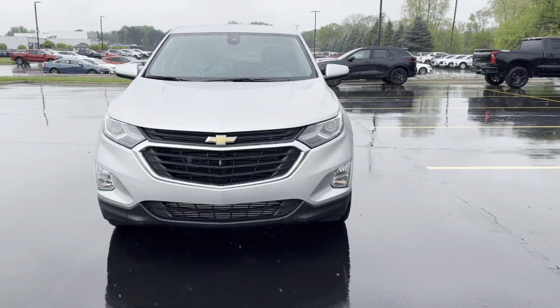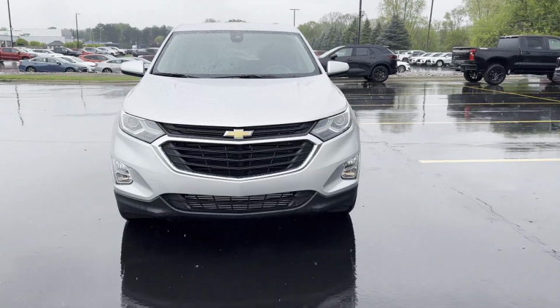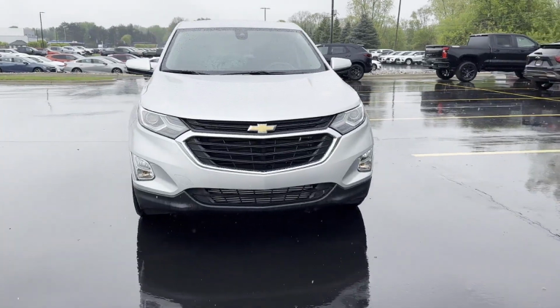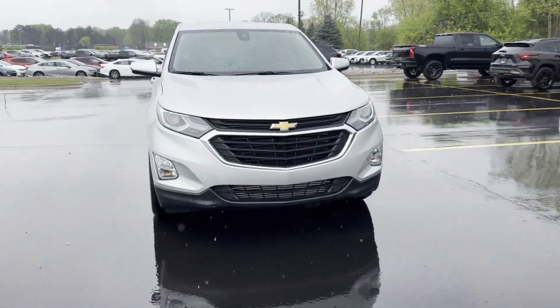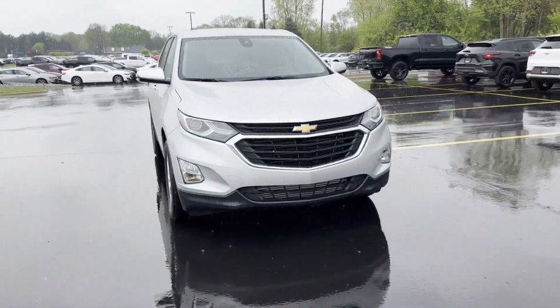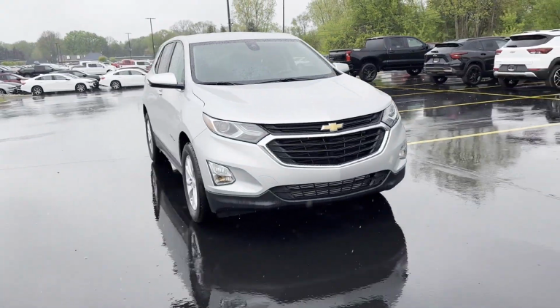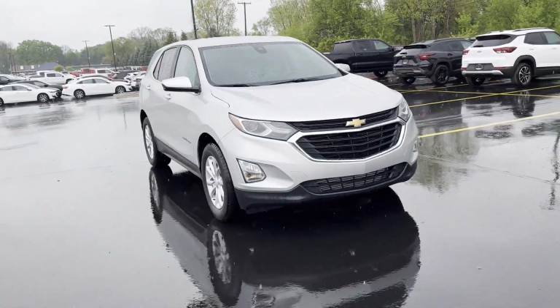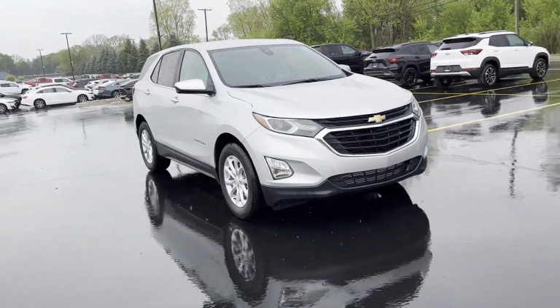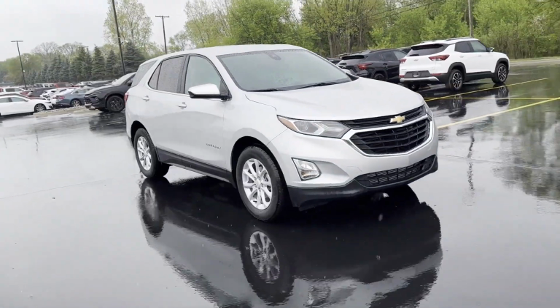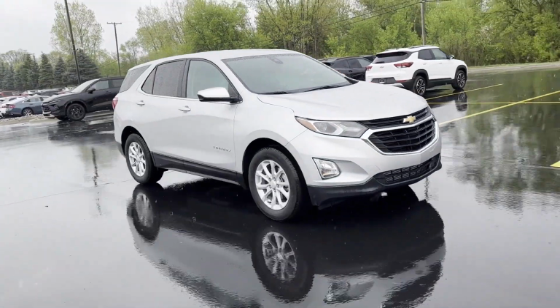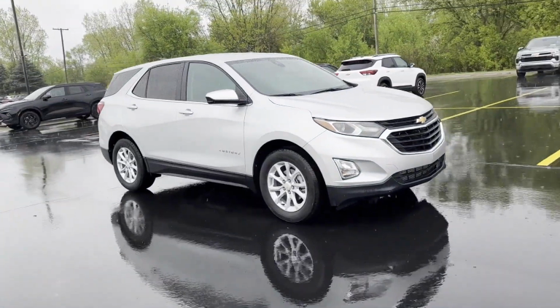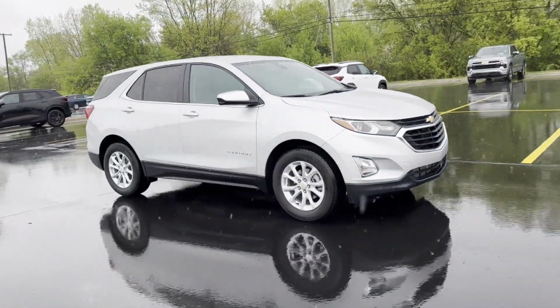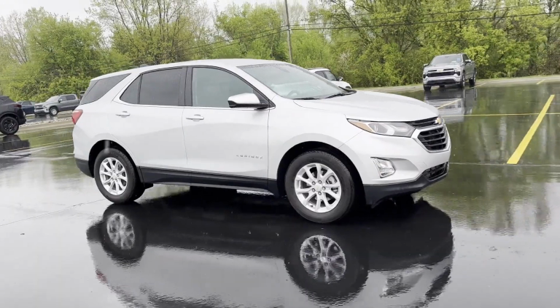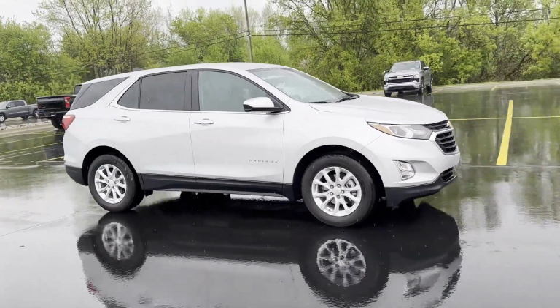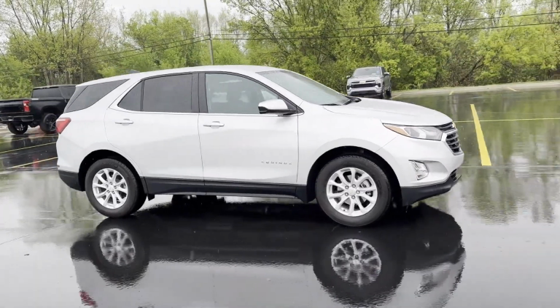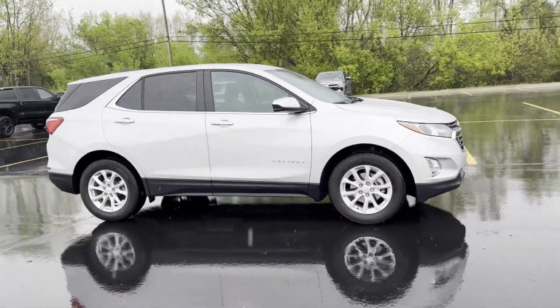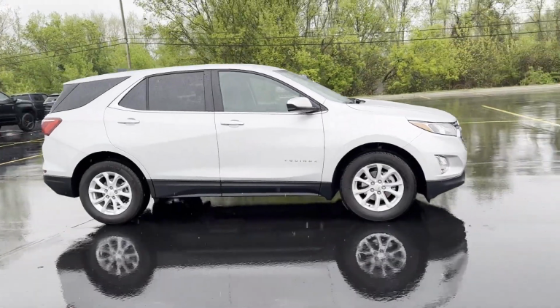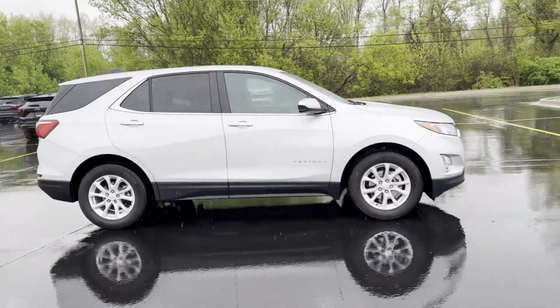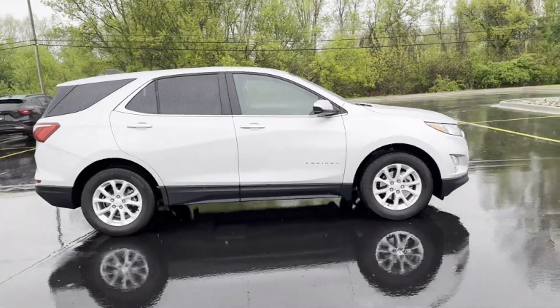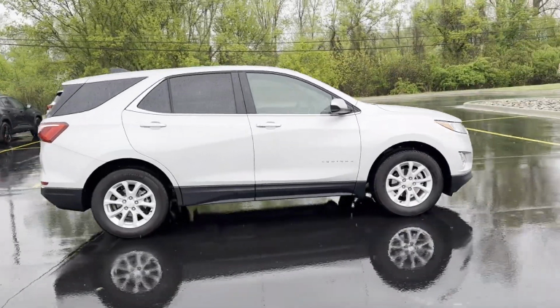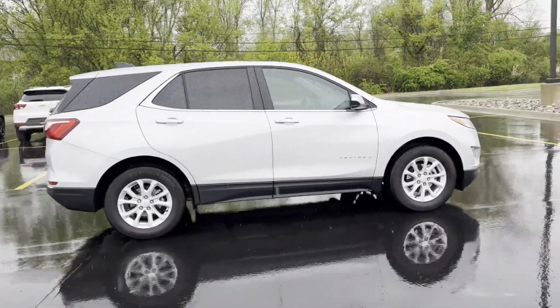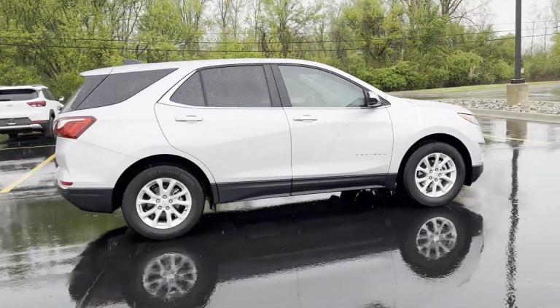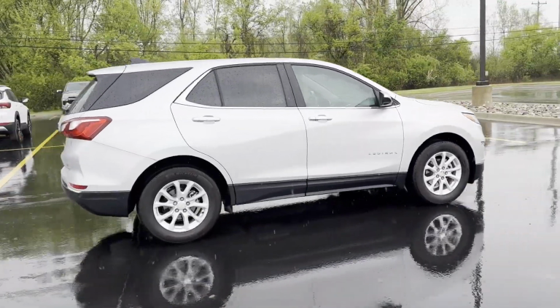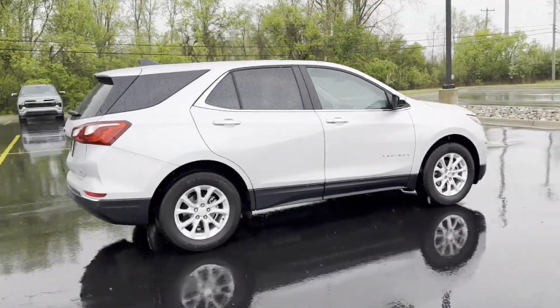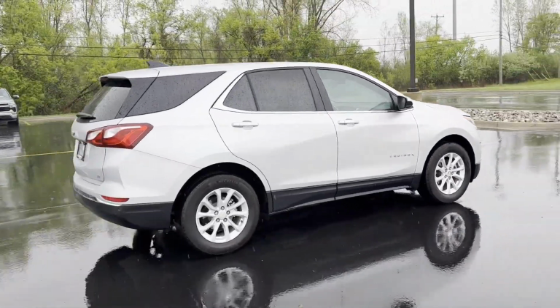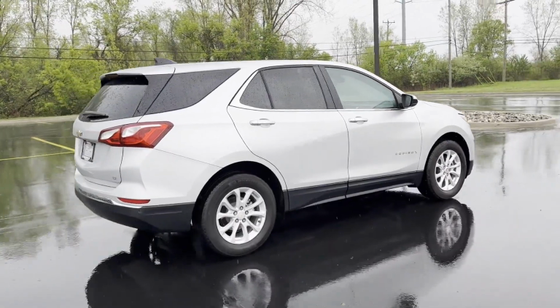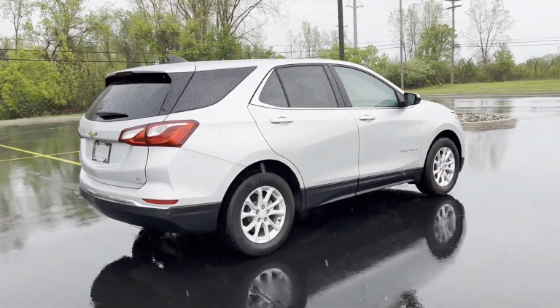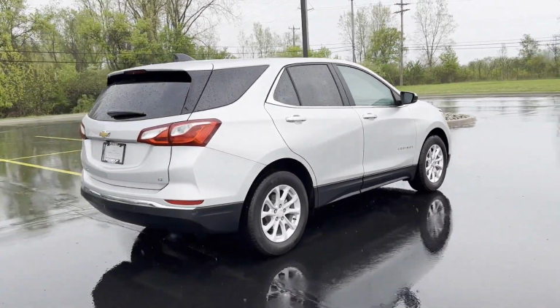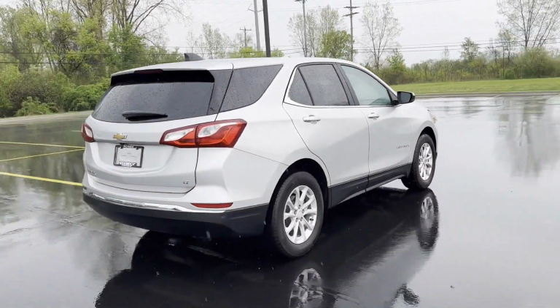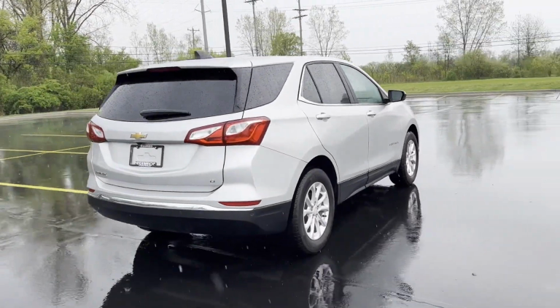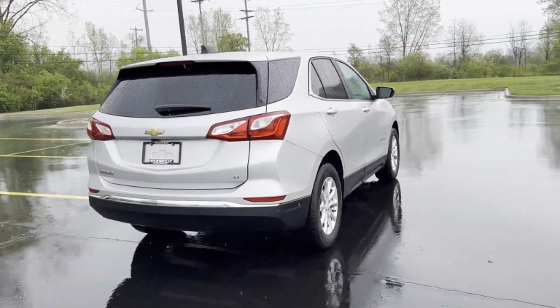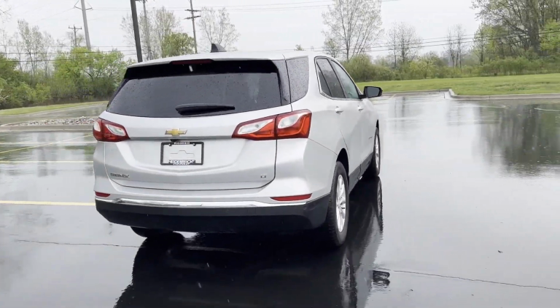2021 Chevrolet Equinox. With less than 9,000 miles on the odometer, this SUV offers space as well as power and performance. You won't be able to pass up on these extra features.